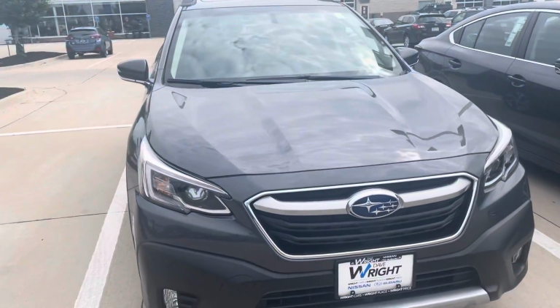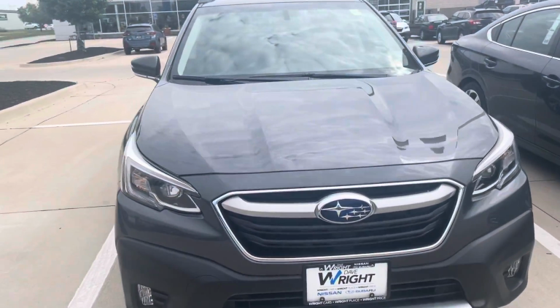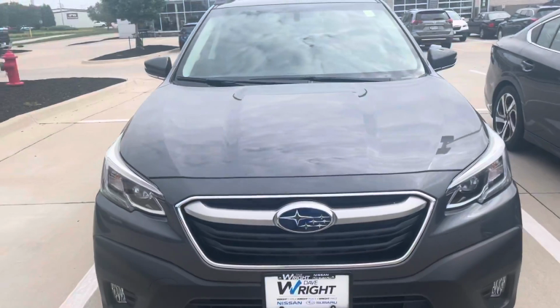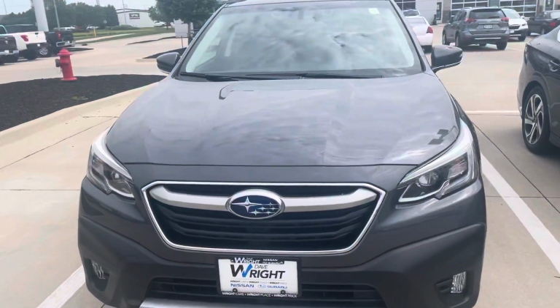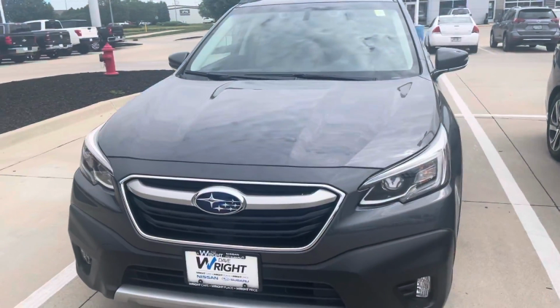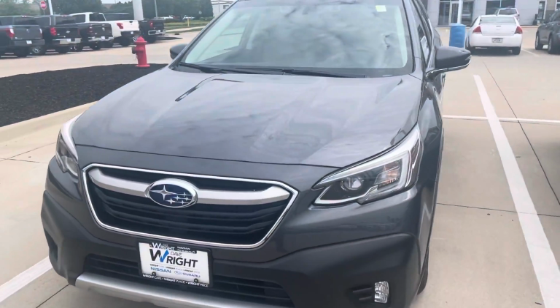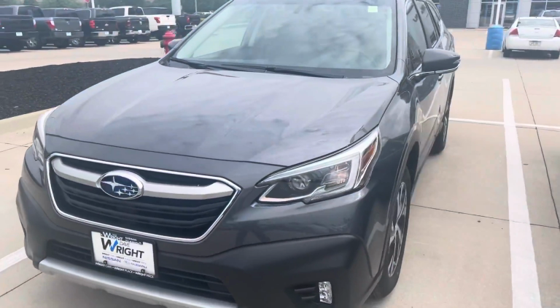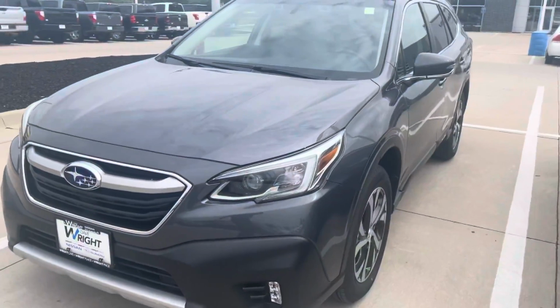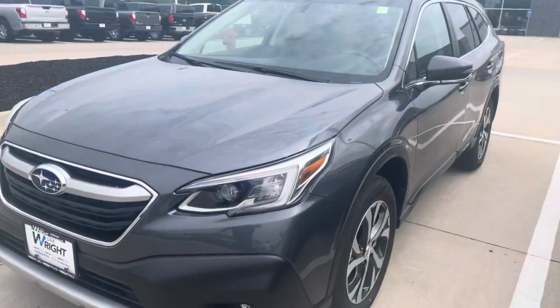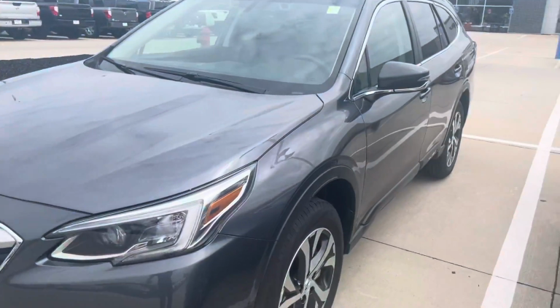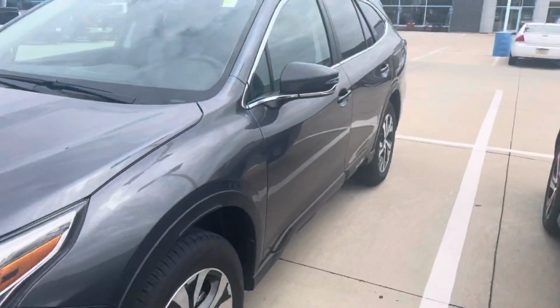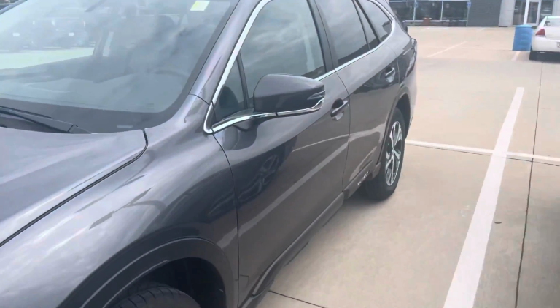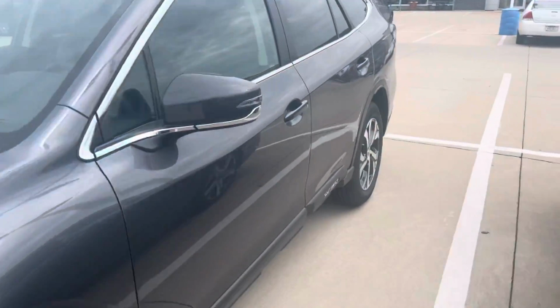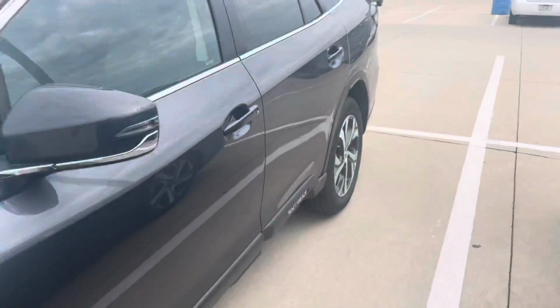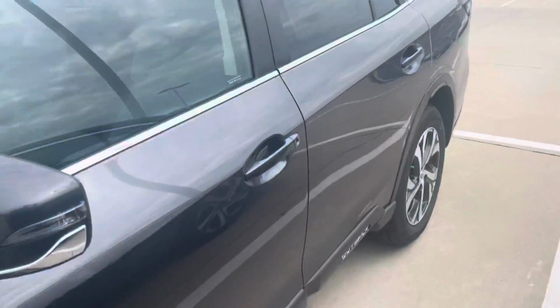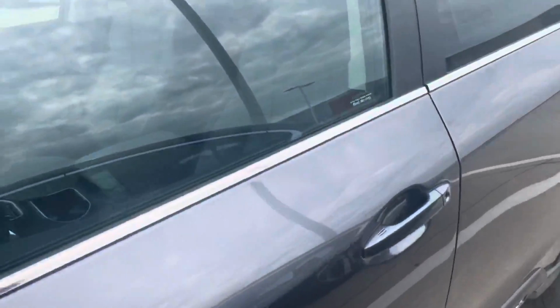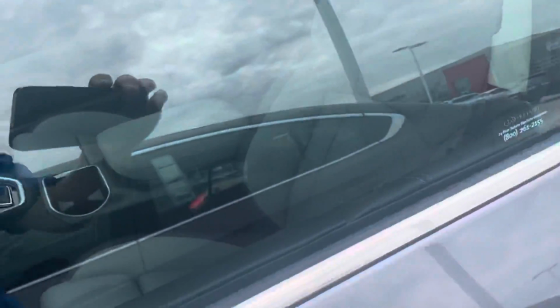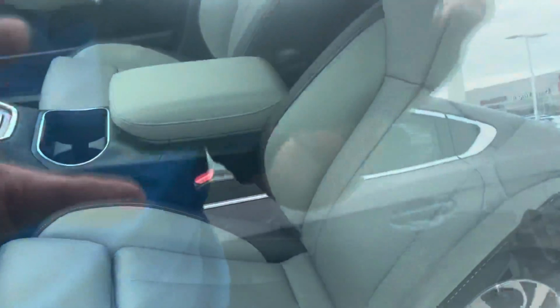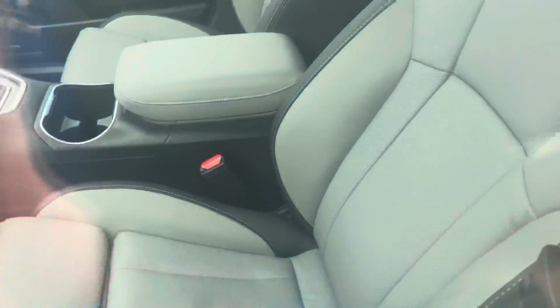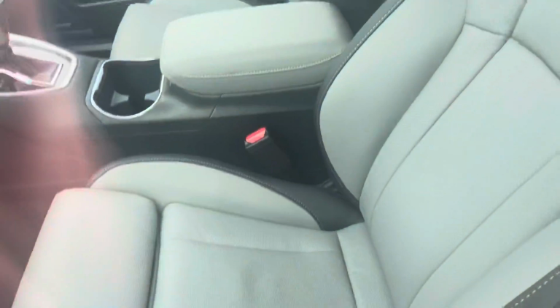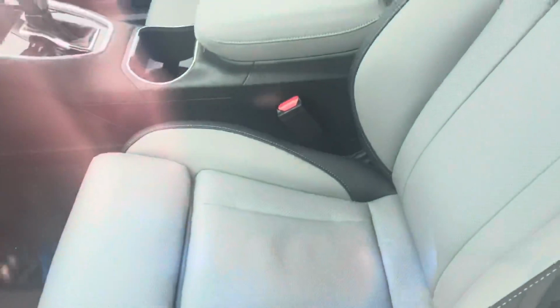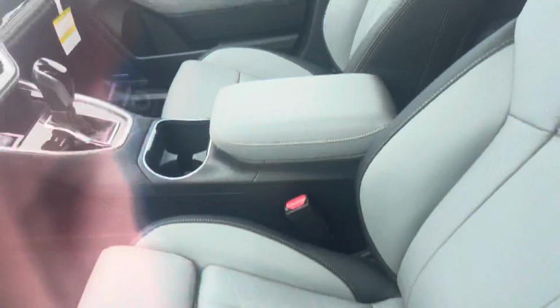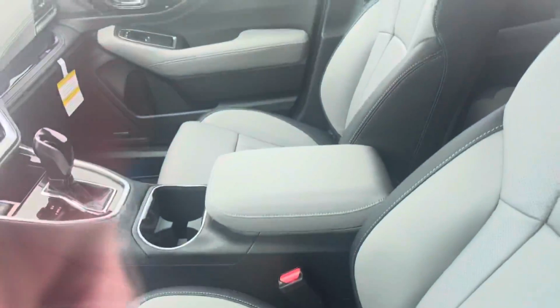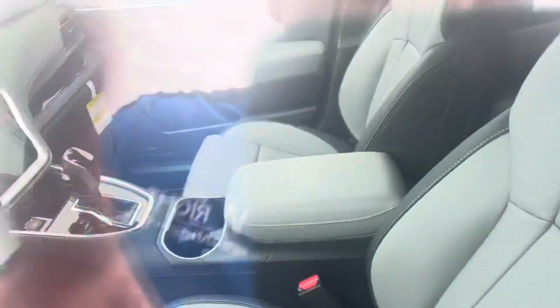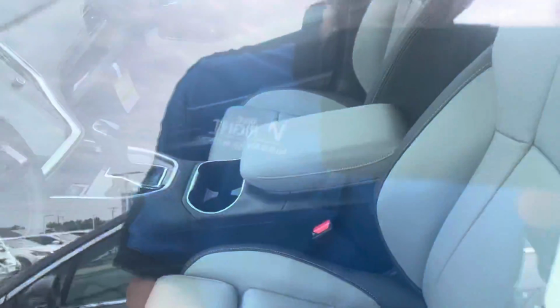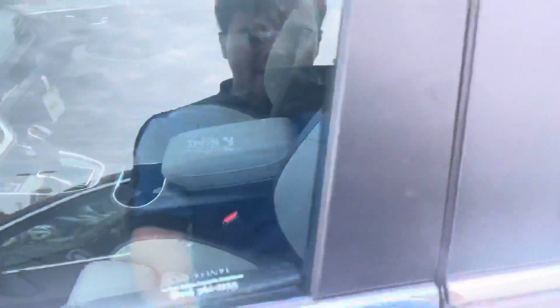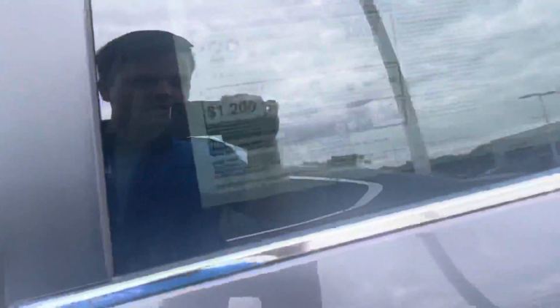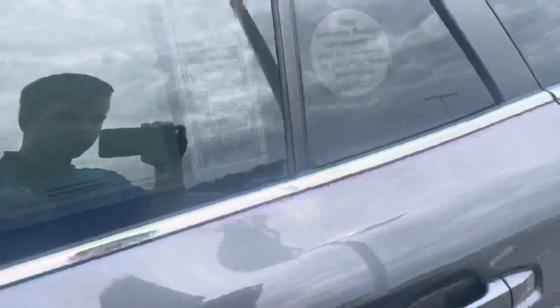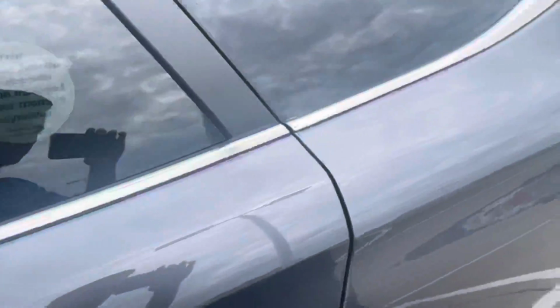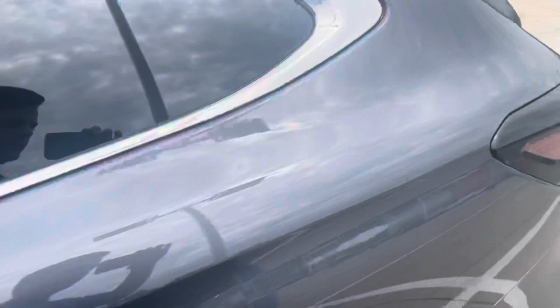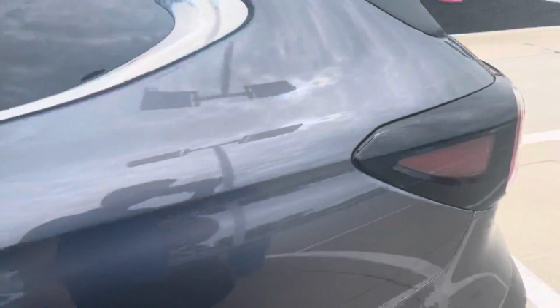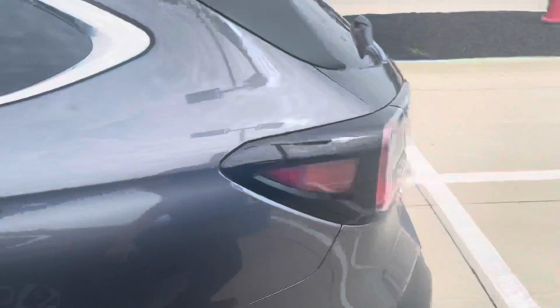The Outback is very, very comfortable and very quiet driving. Best all-wheel drive, number one in safety. This one has a two-tone leather interior — it's a light gray with black. Just a beautiful vehicle all the way around.